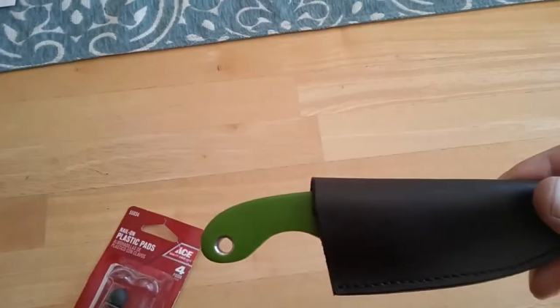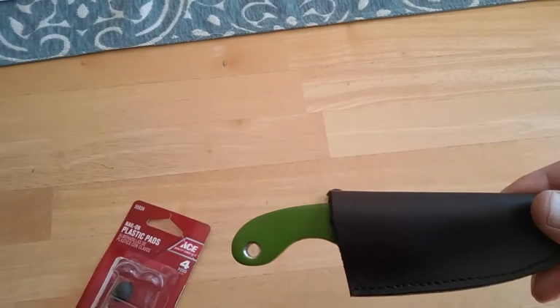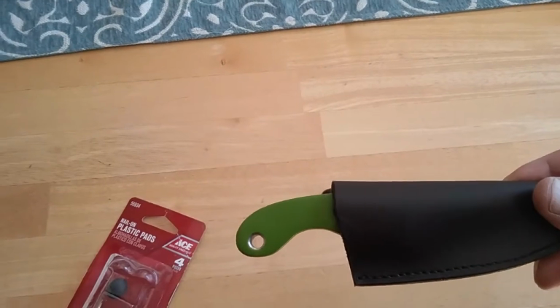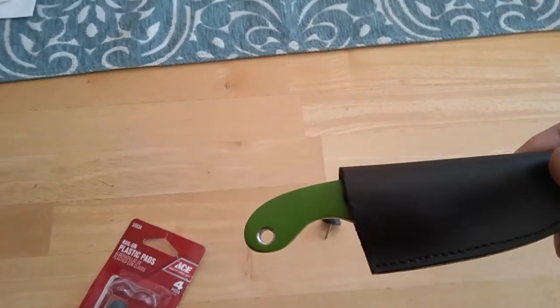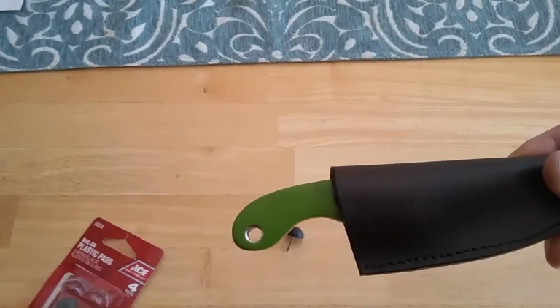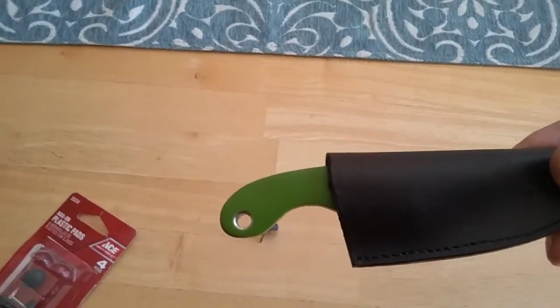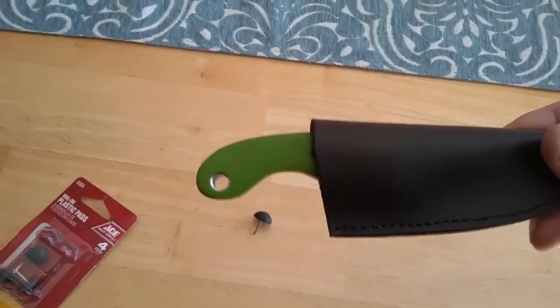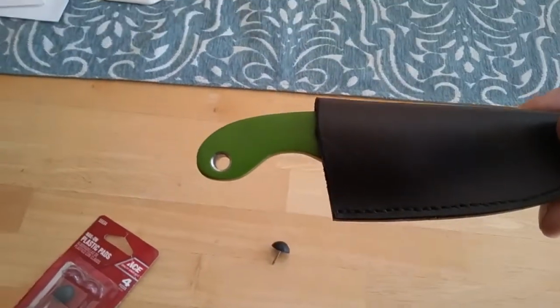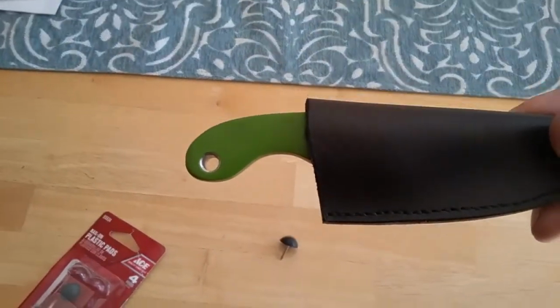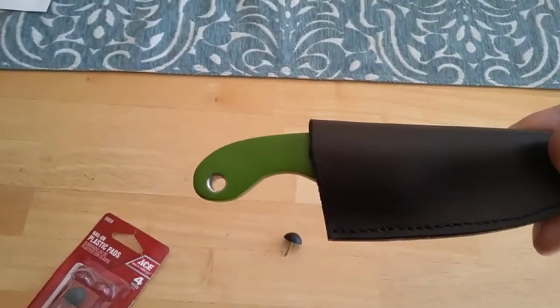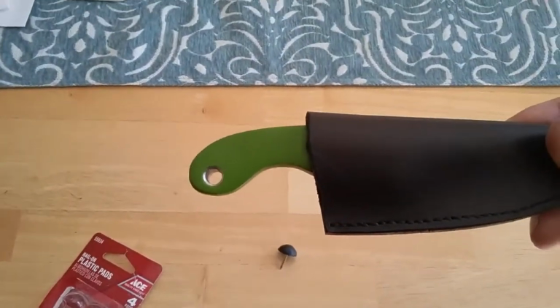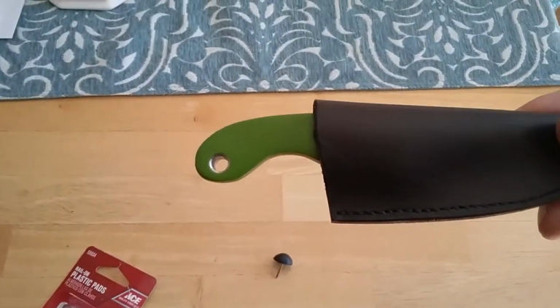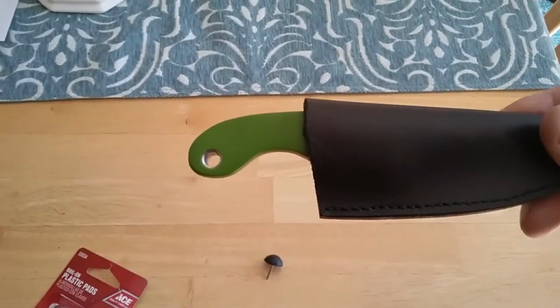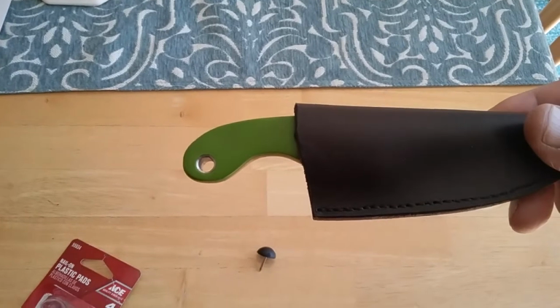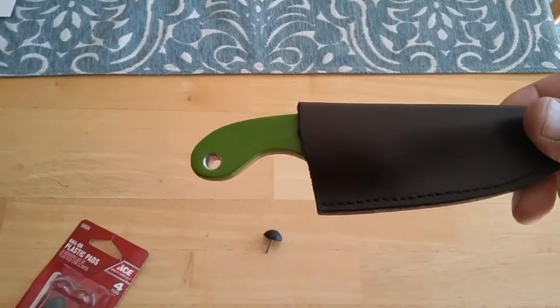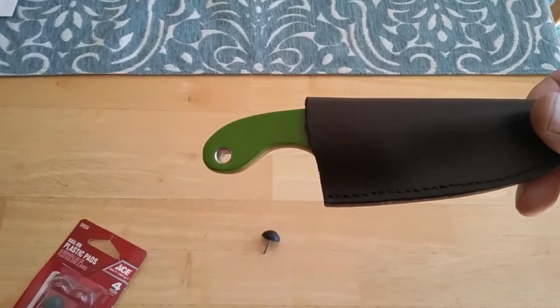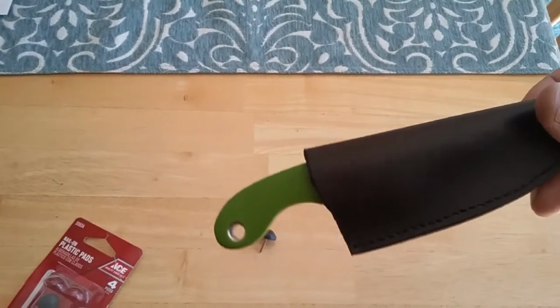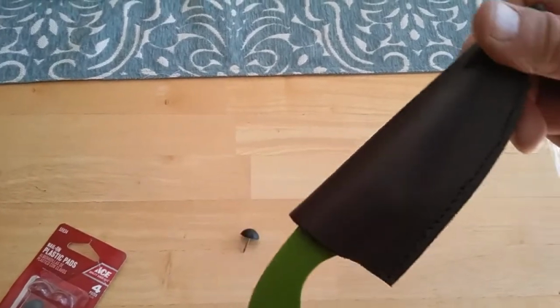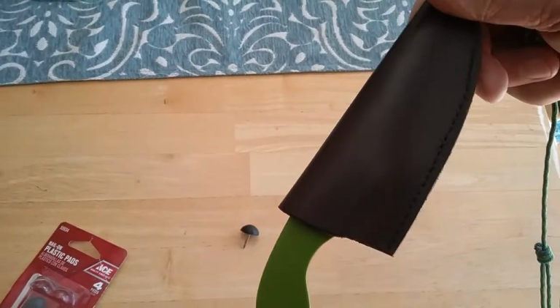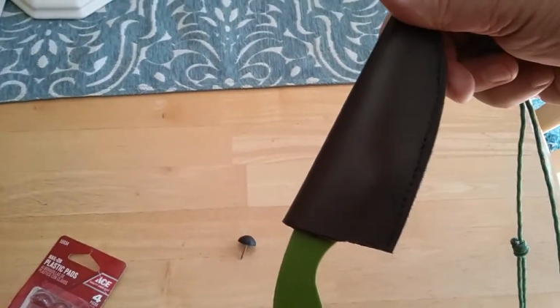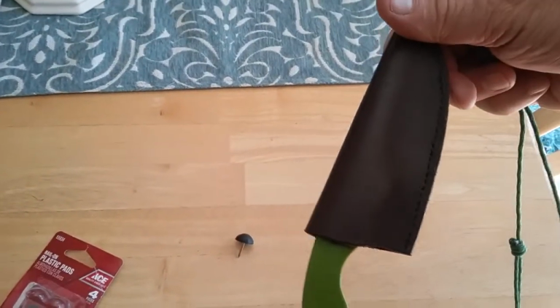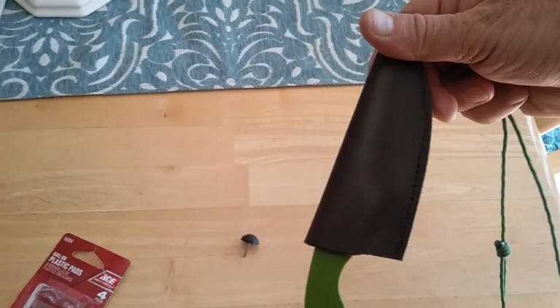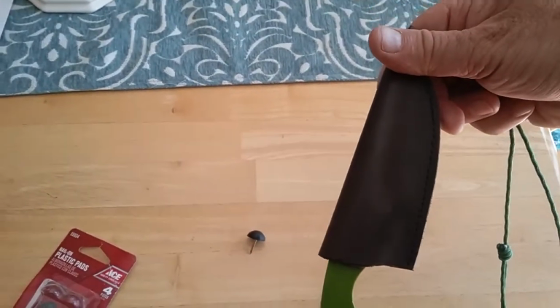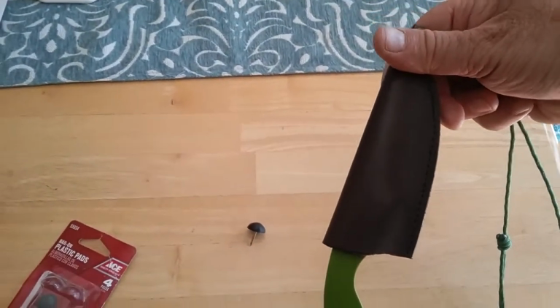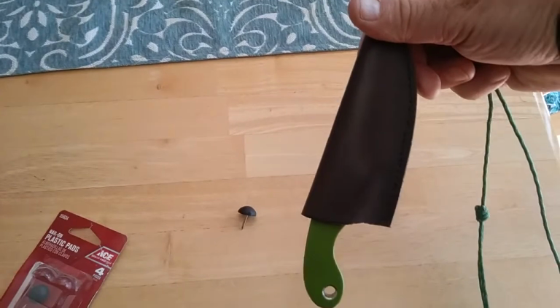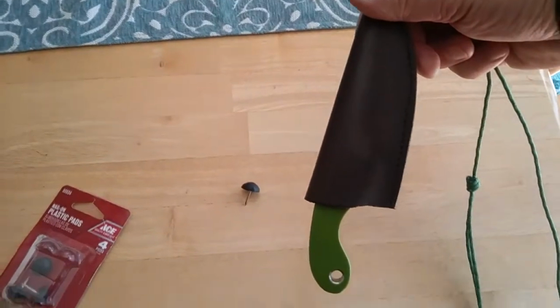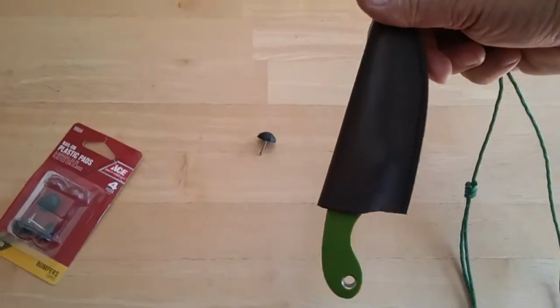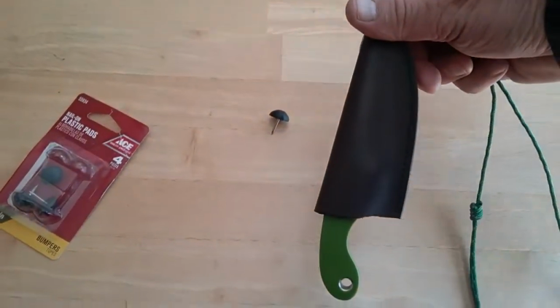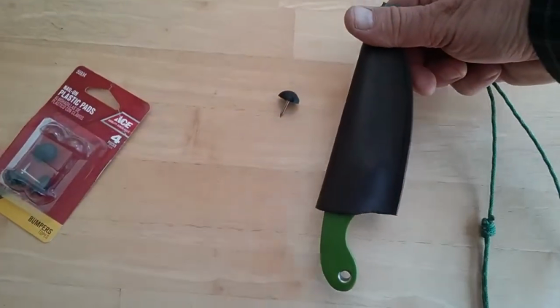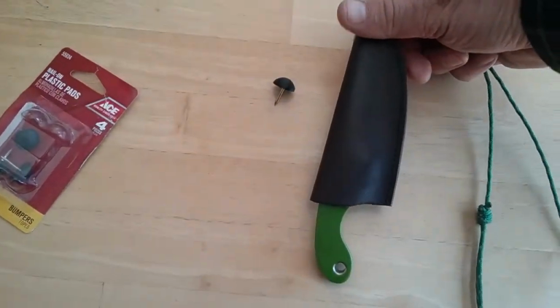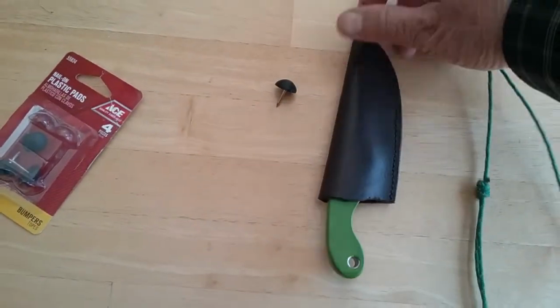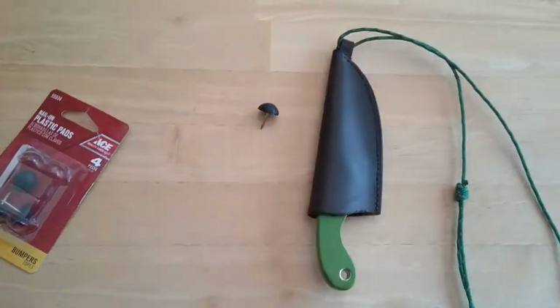So I thought it was a good idea for leather sheath builders that wanted an inverted neck knife and still have good retention. If you have any questions, just leave comments below. Thanks!